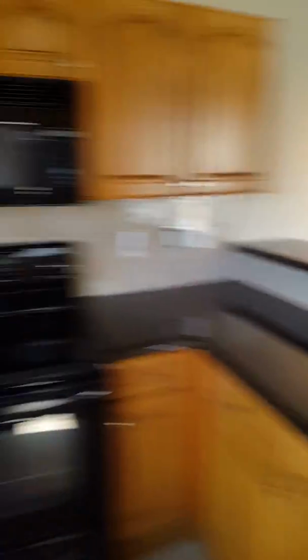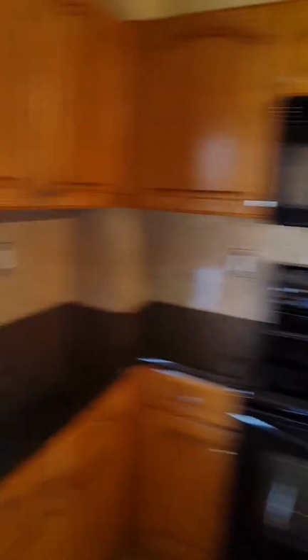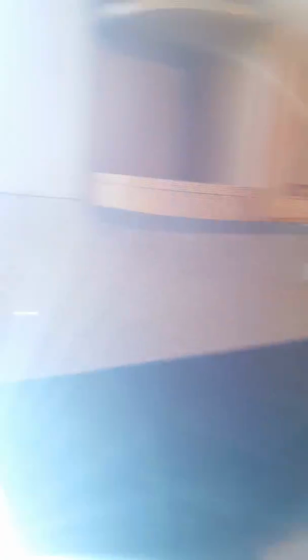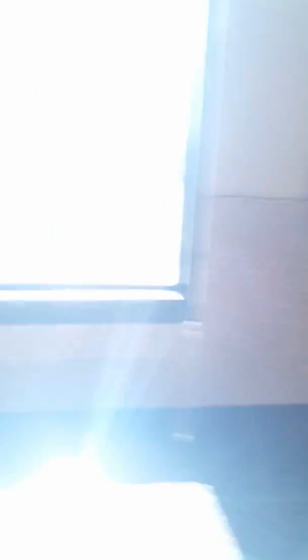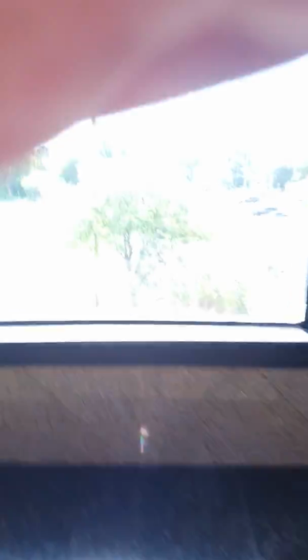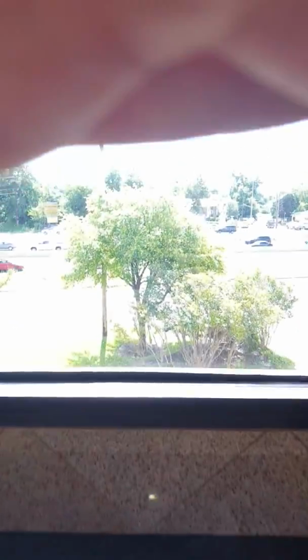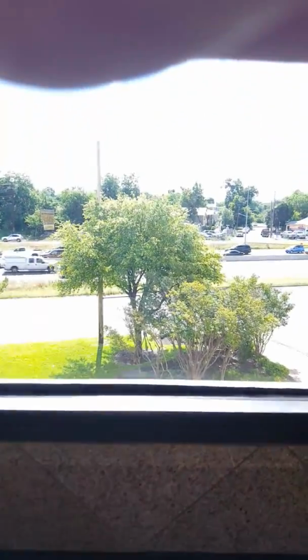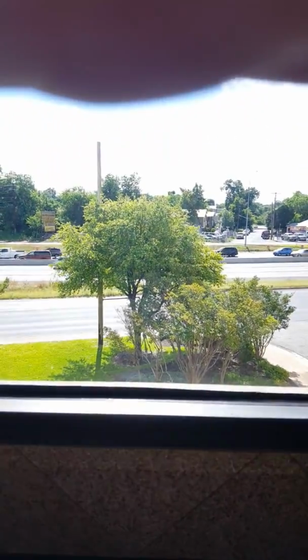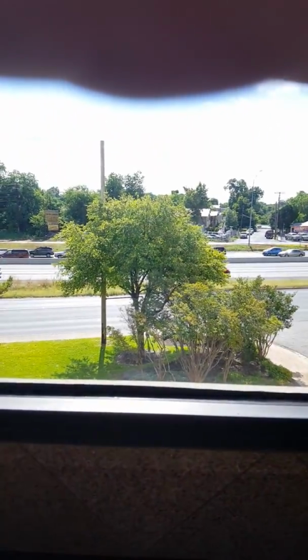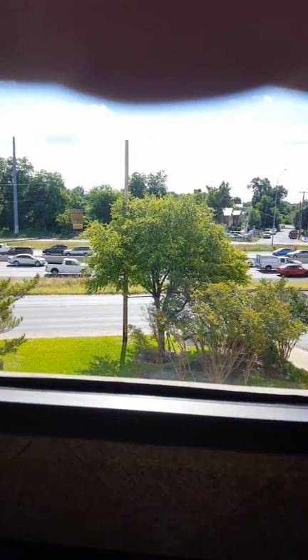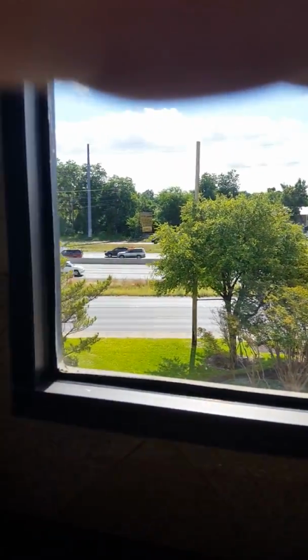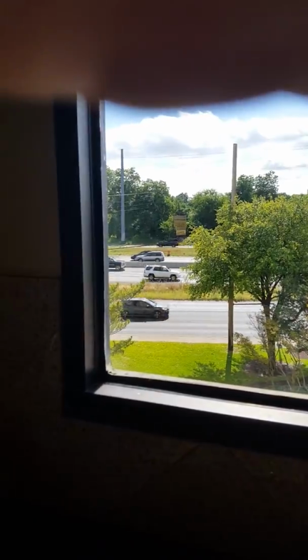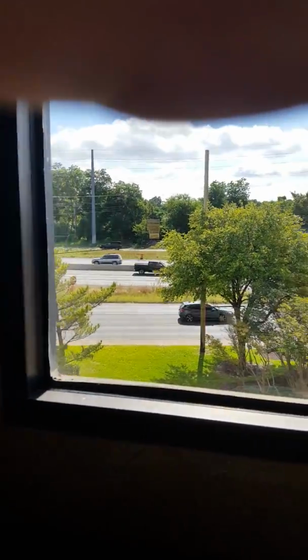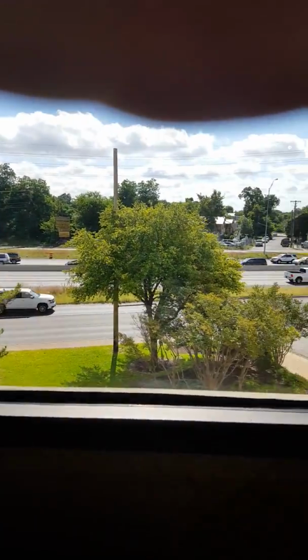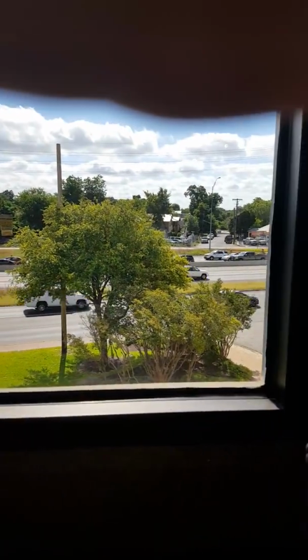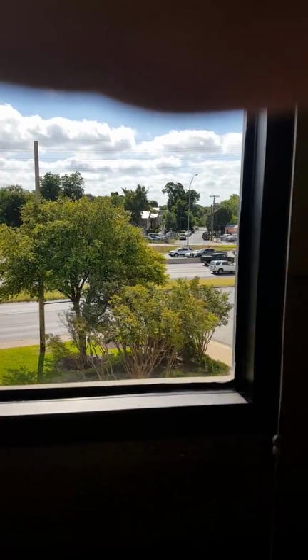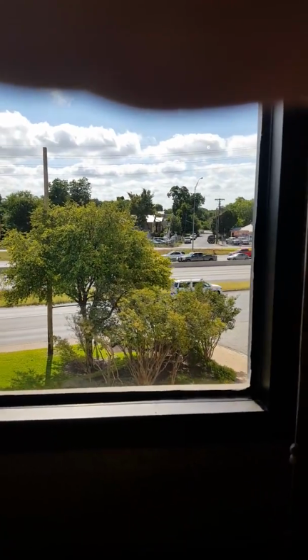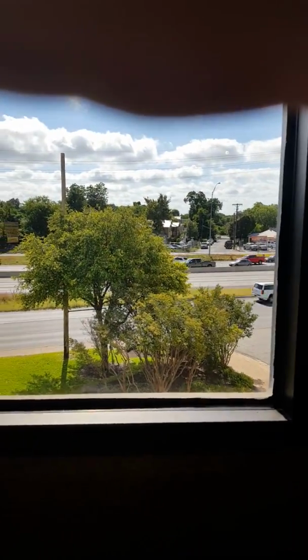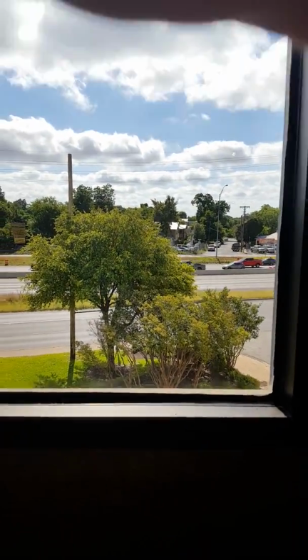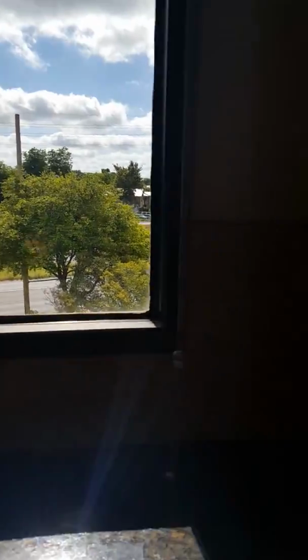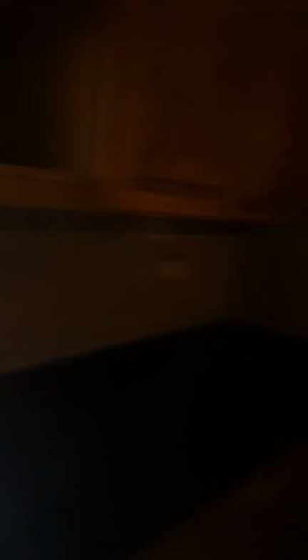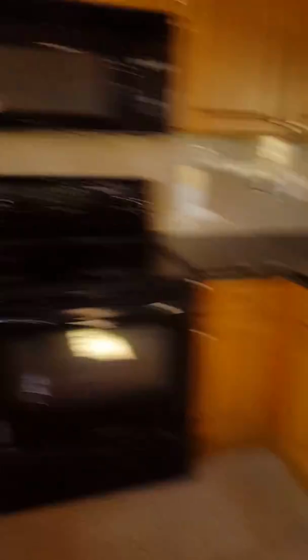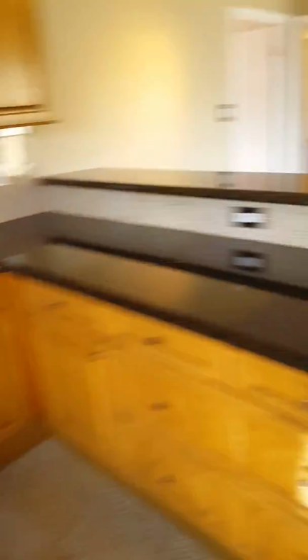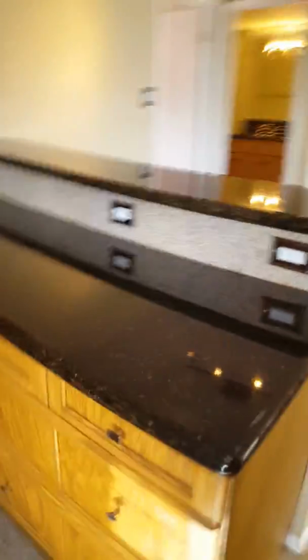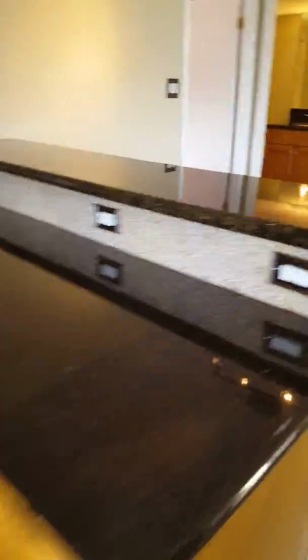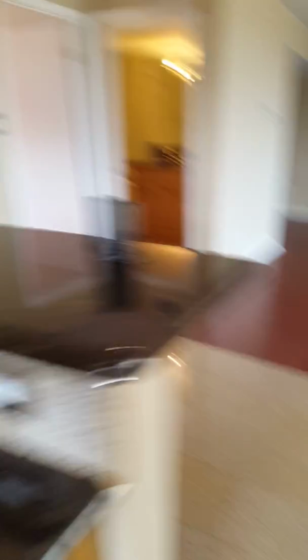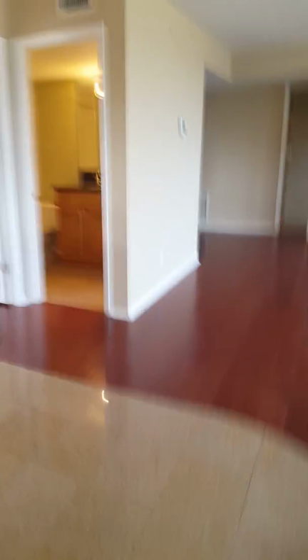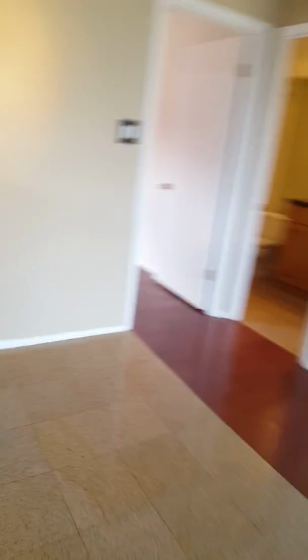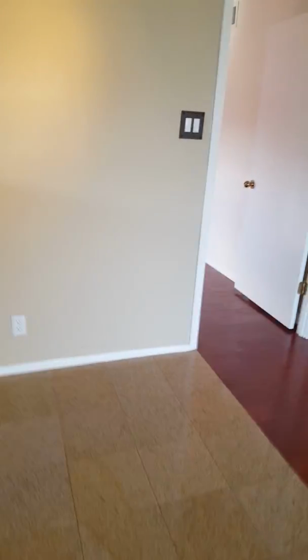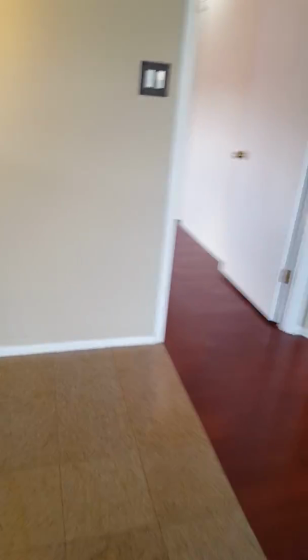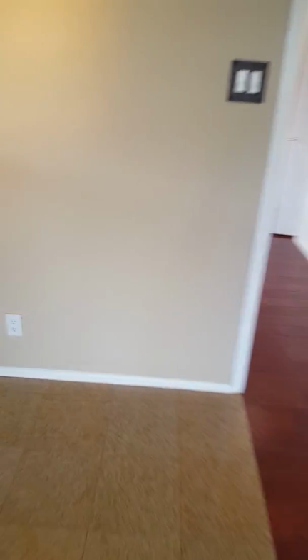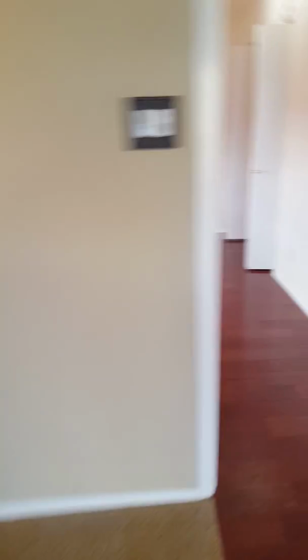Let's see if we can get the view out of this window here — that's pretty much just the highway, but it's a beautiful day. Let's check out bedroom two. Stove top is electric.